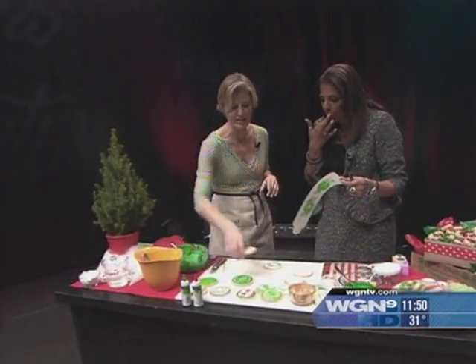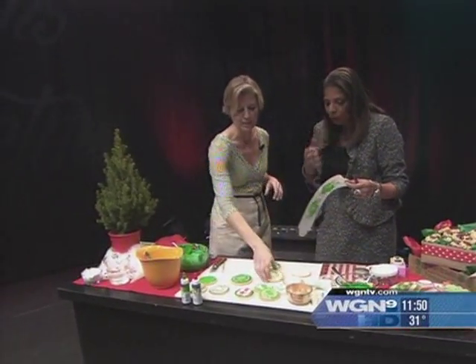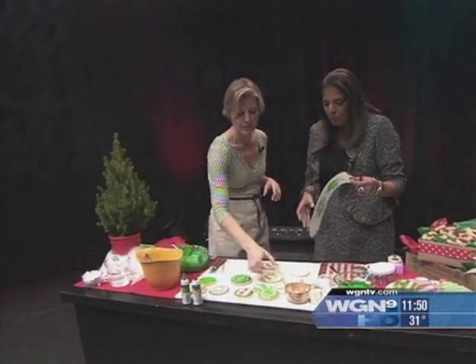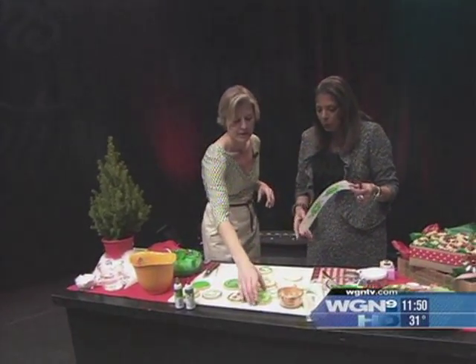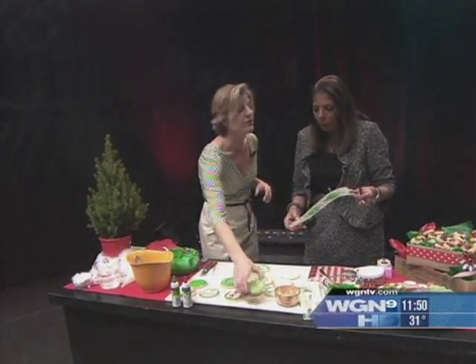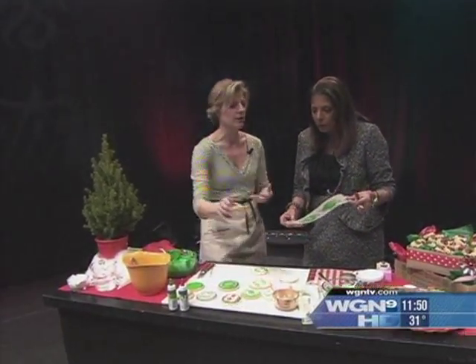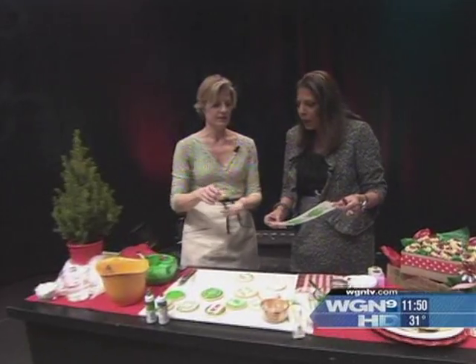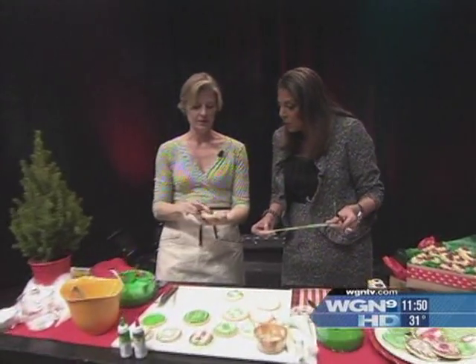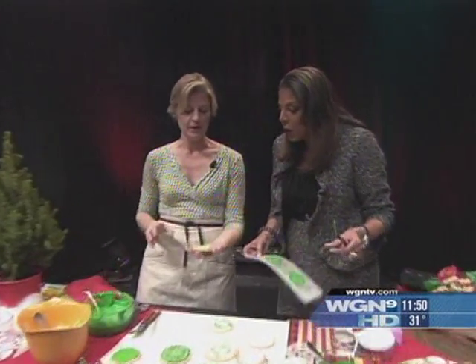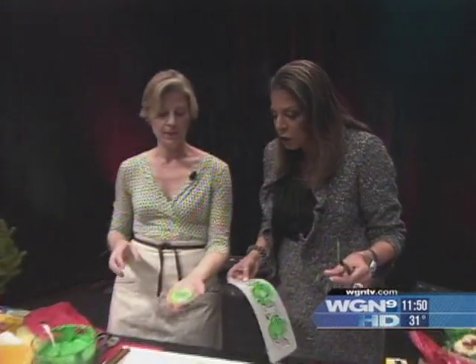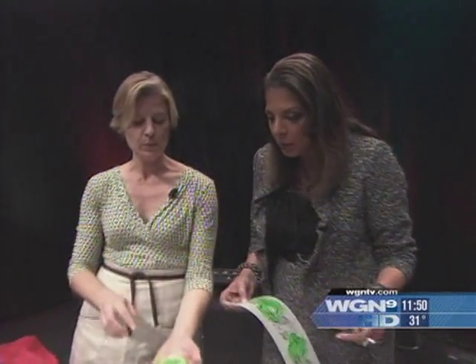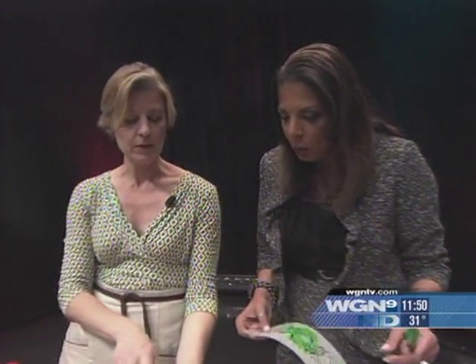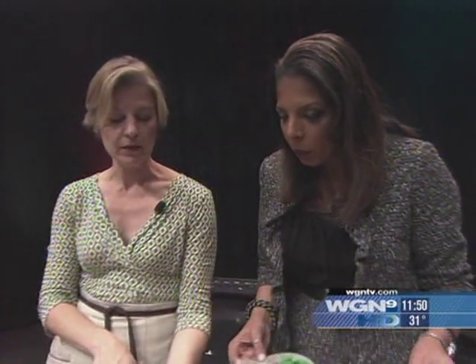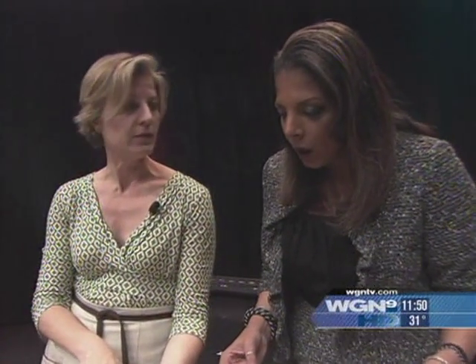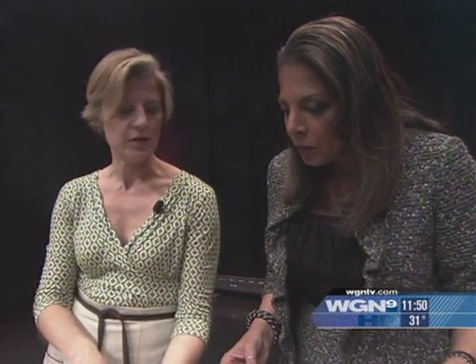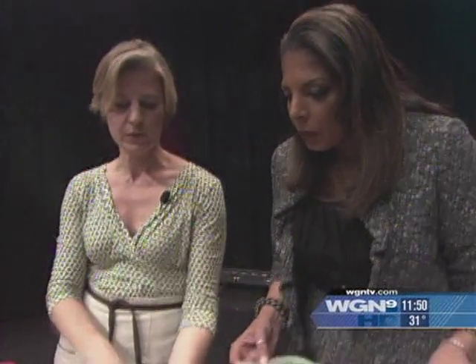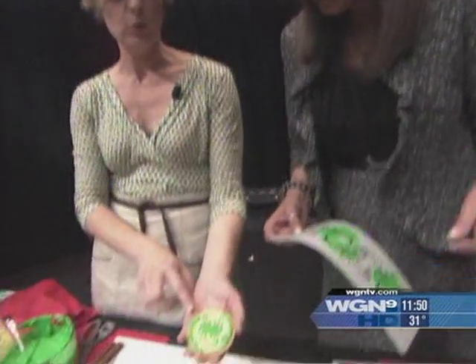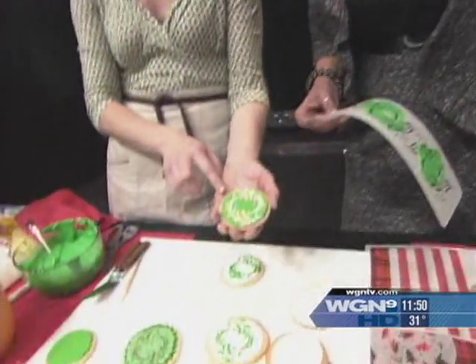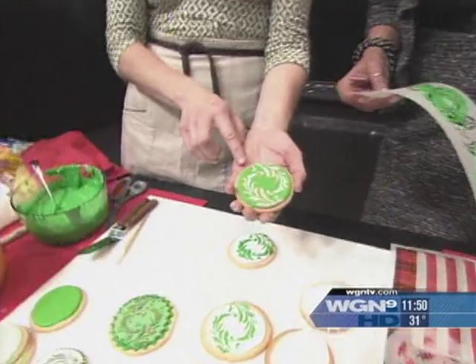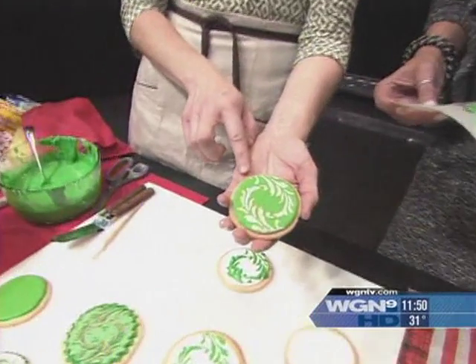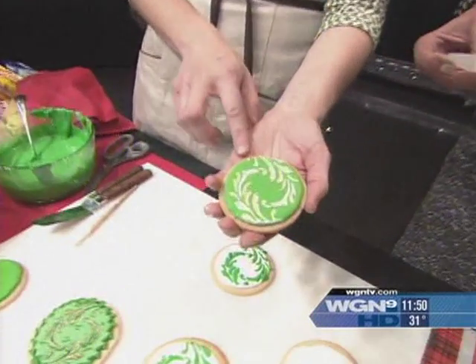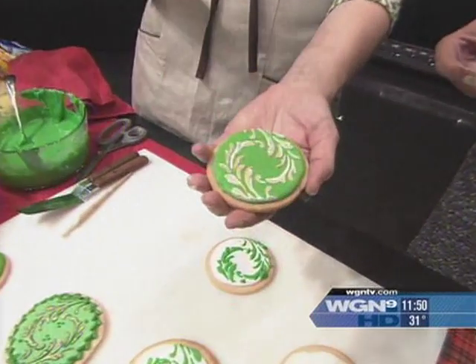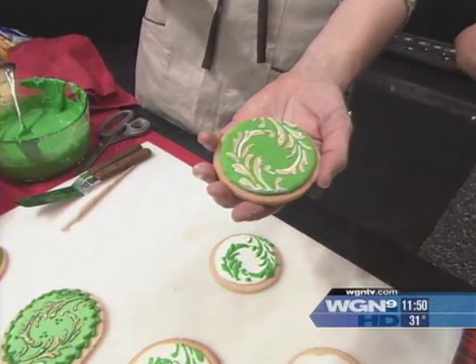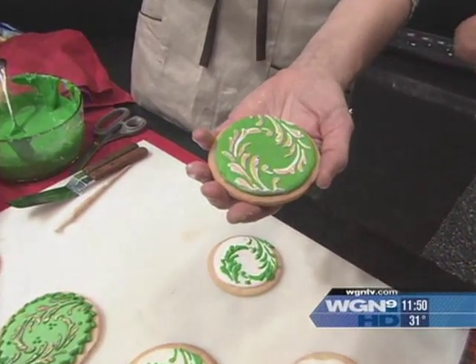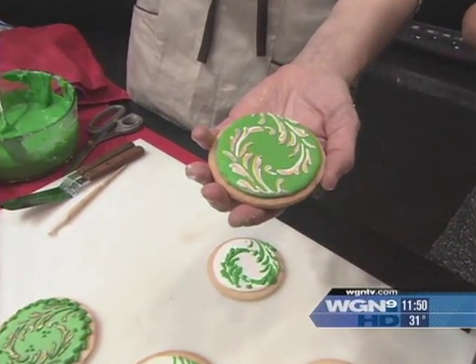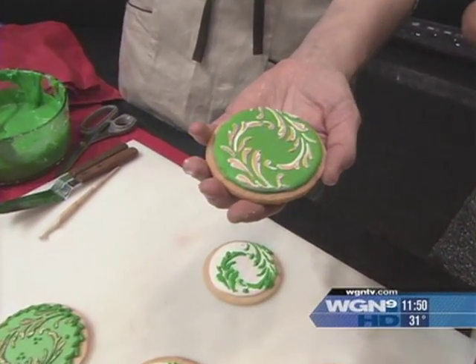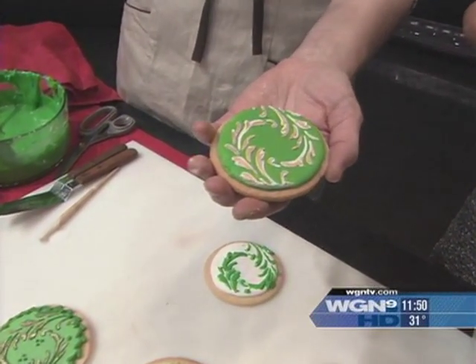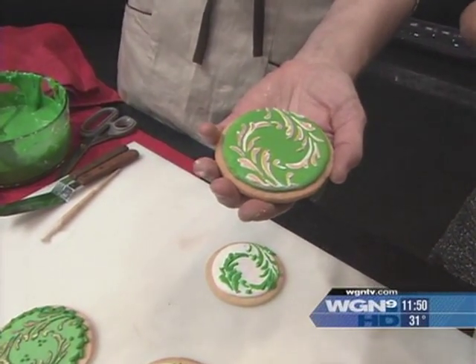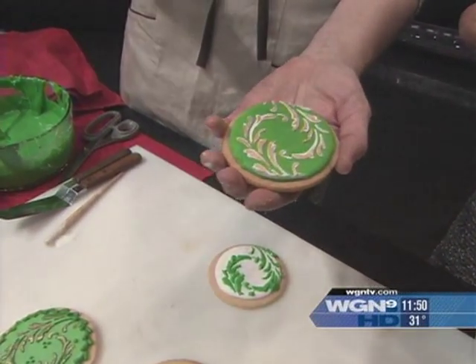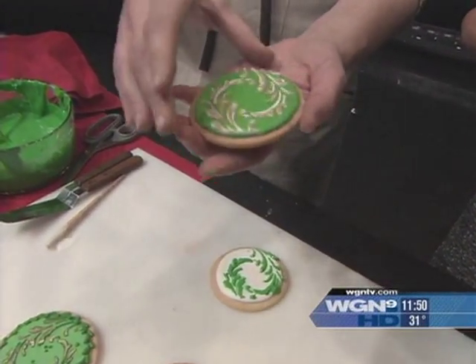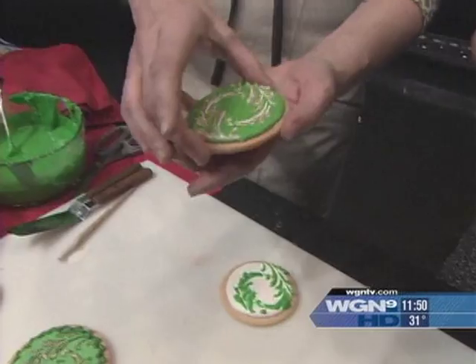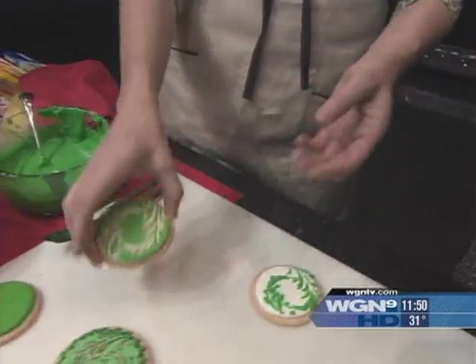Last step, if you feel so inclined — not necessary — is painting with a little bit of luster dust. That's what that gold sheen is on the cookie. Luster dust is nothing but a little bit of mica ground up with some gold food coloring.